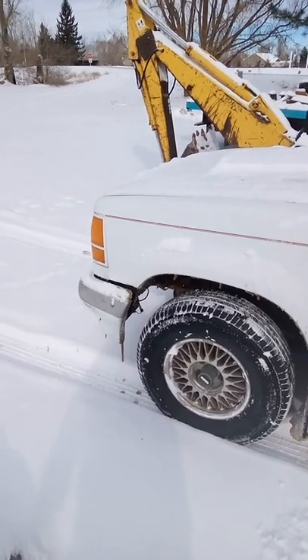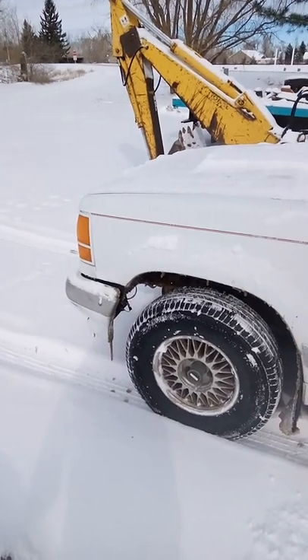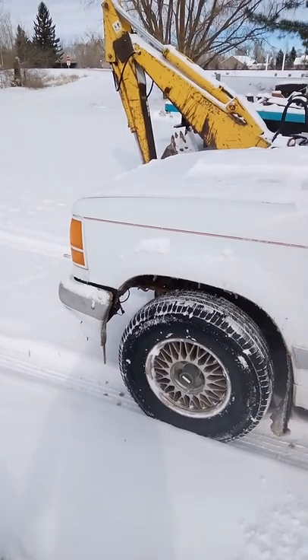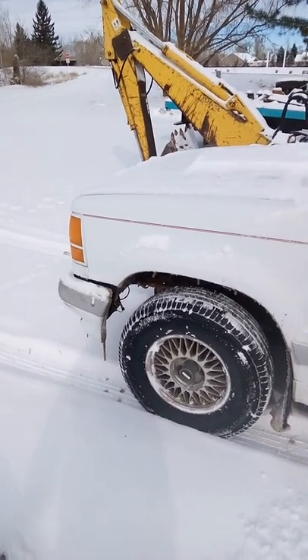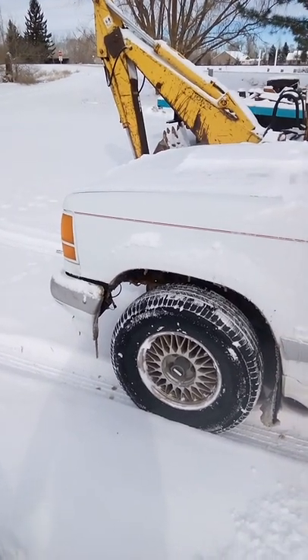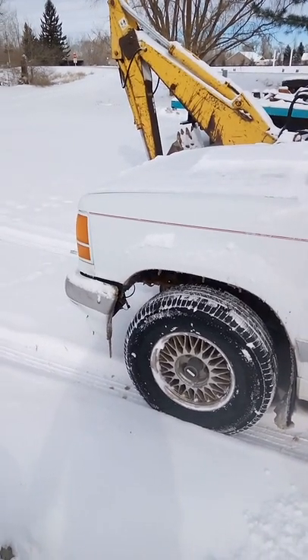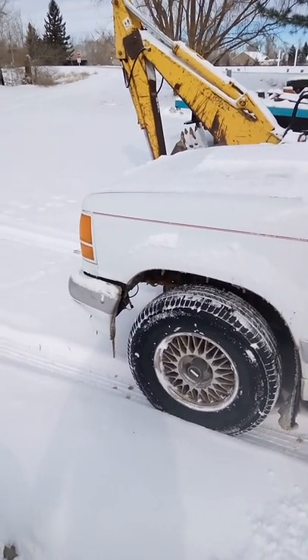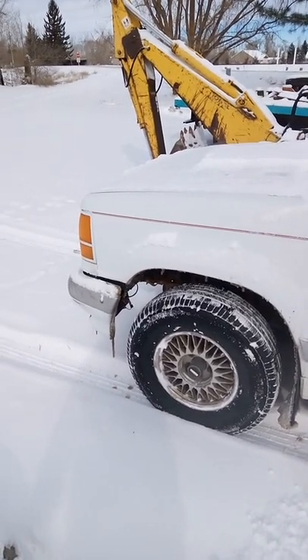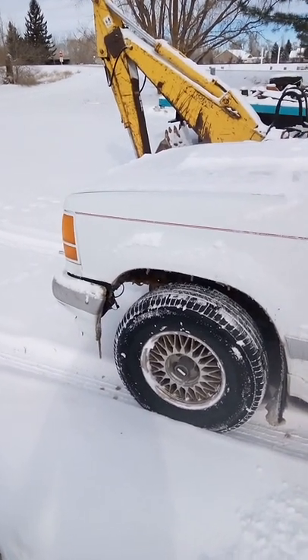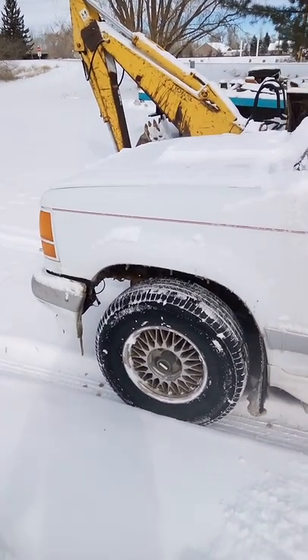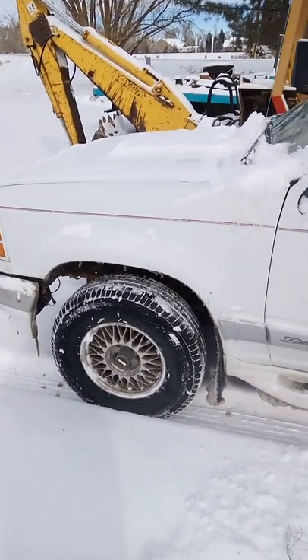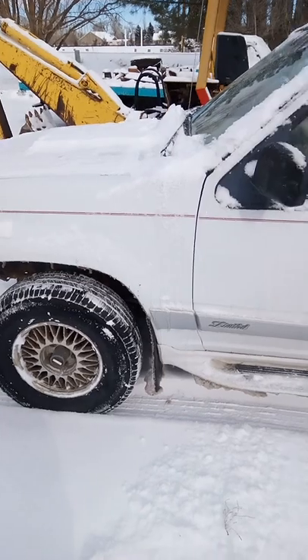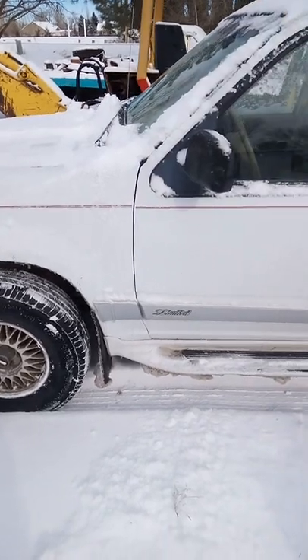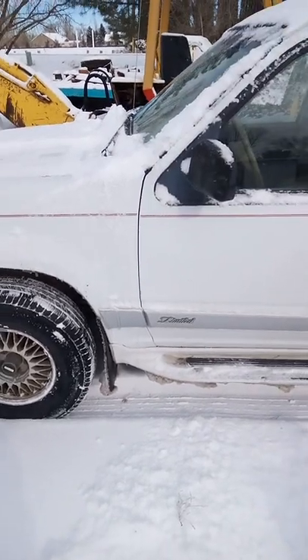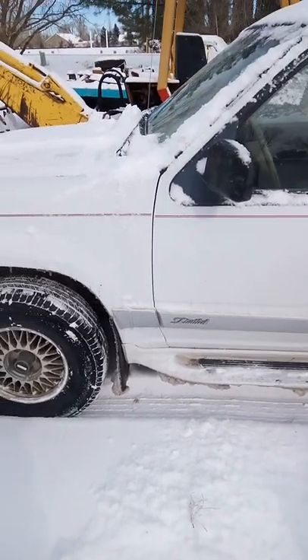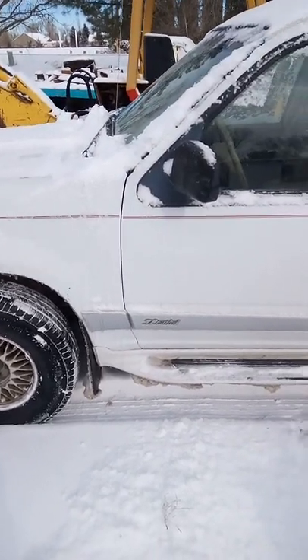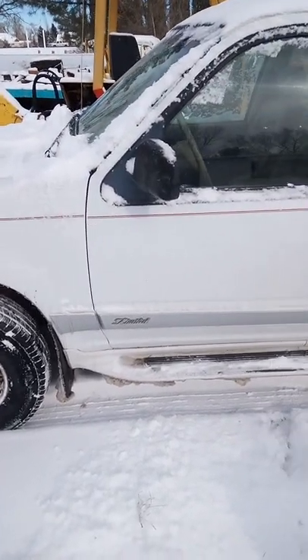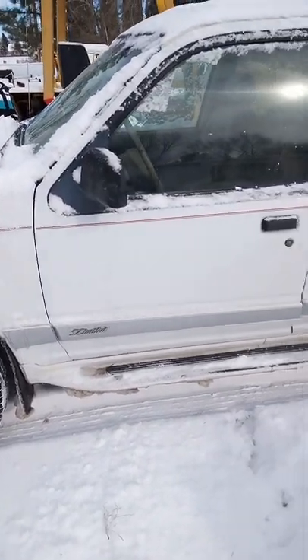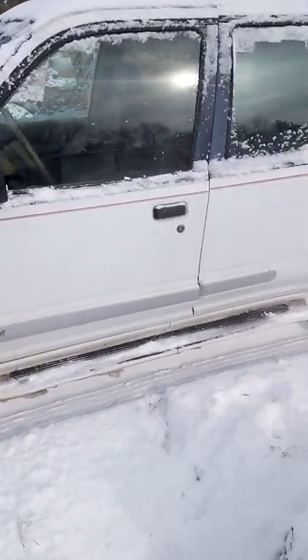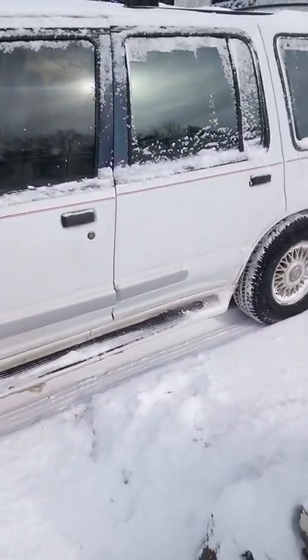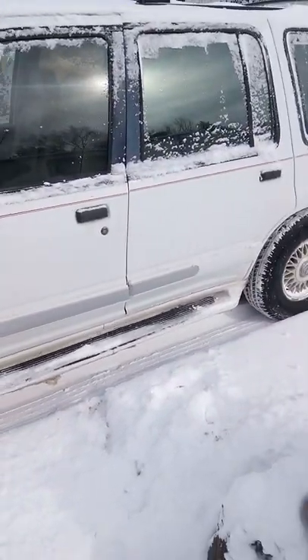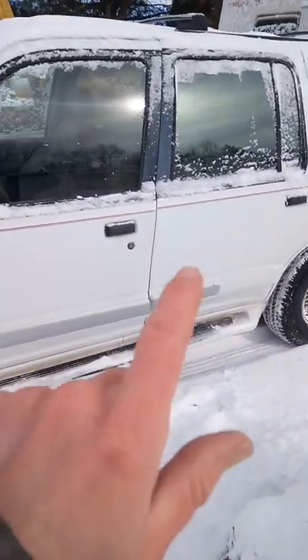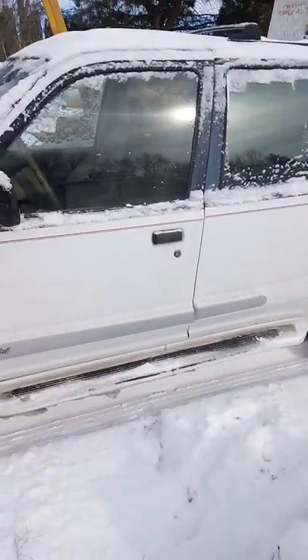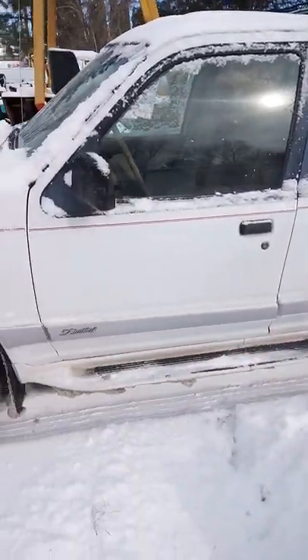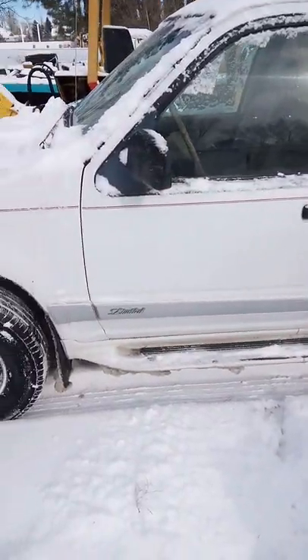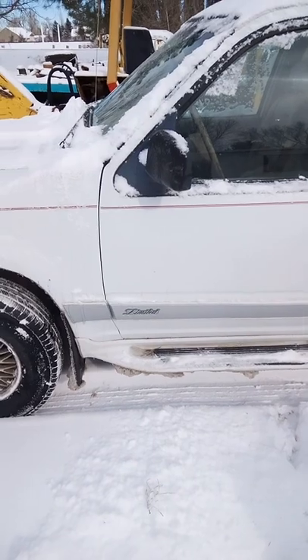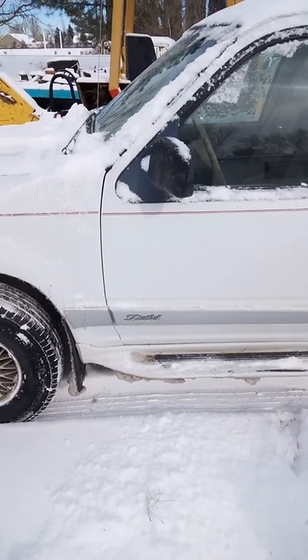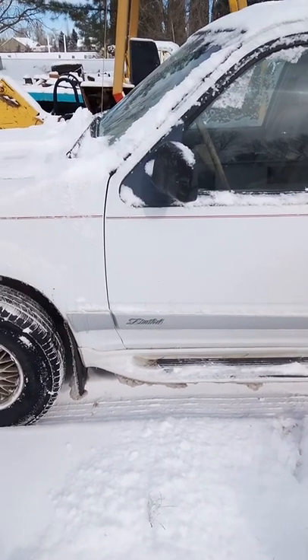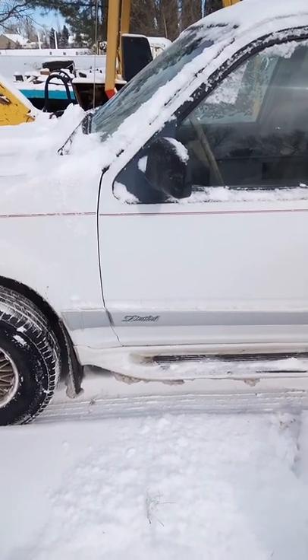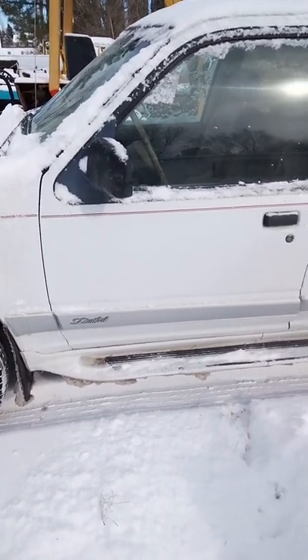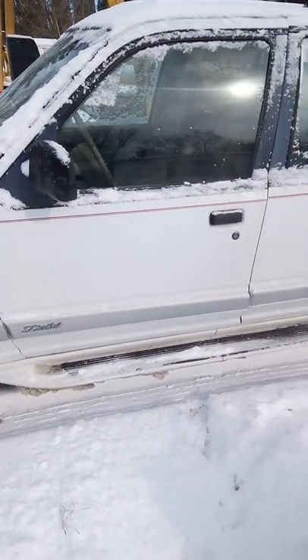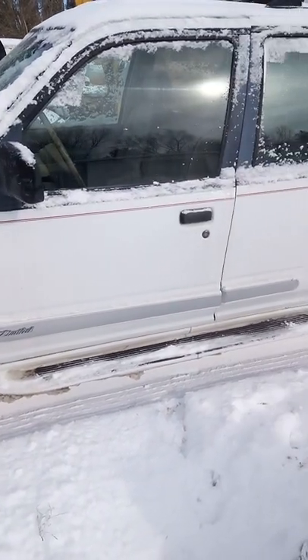Hello everybody. I just got back from town with some diesel so I can plow my driveway back out, and I had a problem with the old Ford here — the idiot light came on.